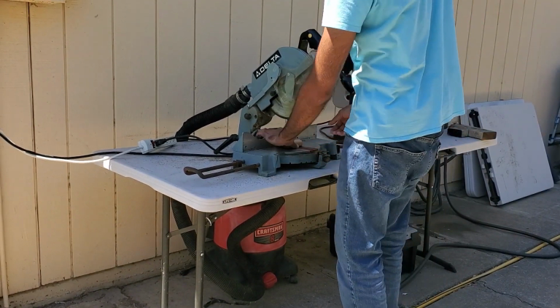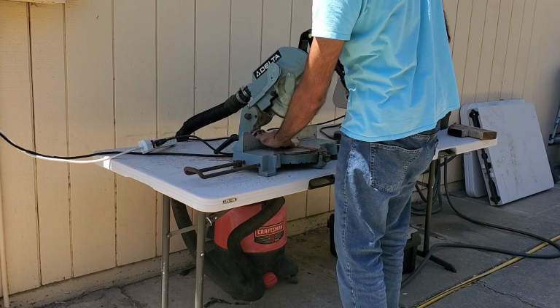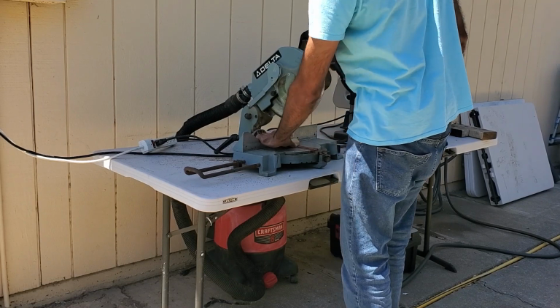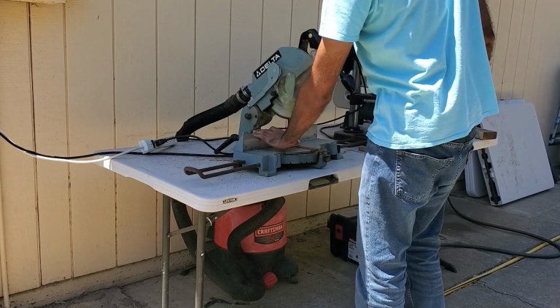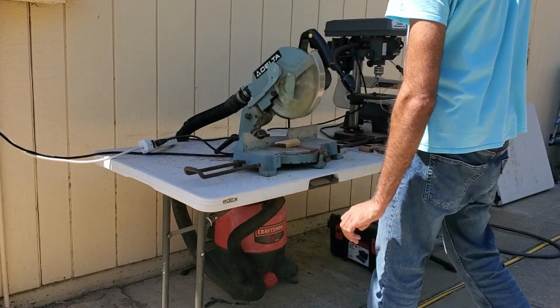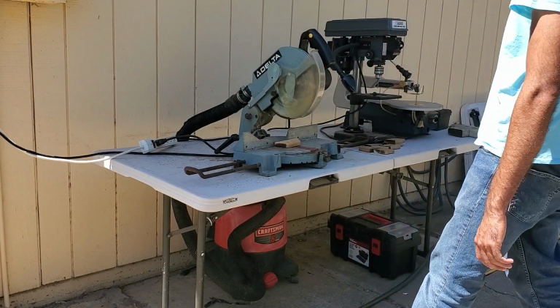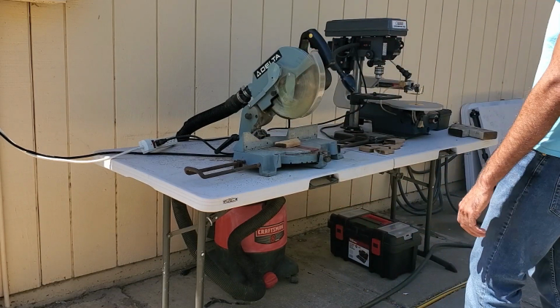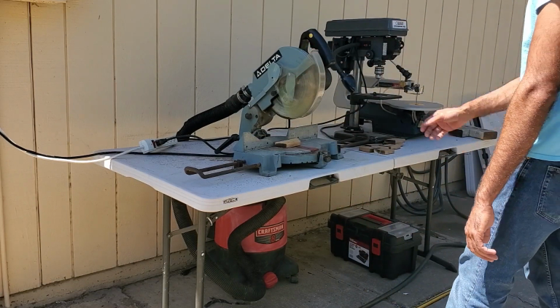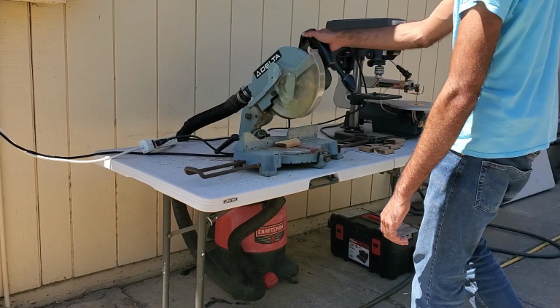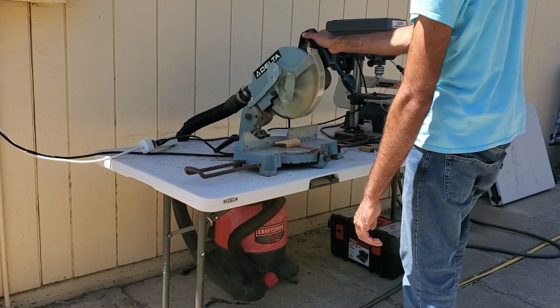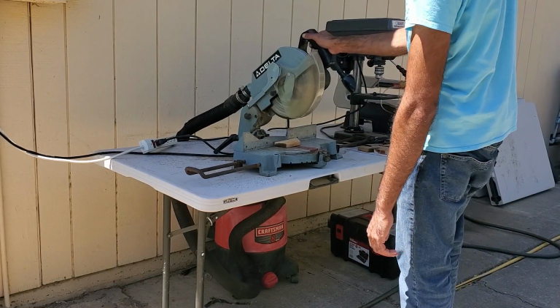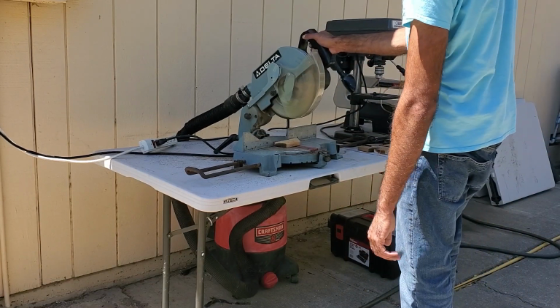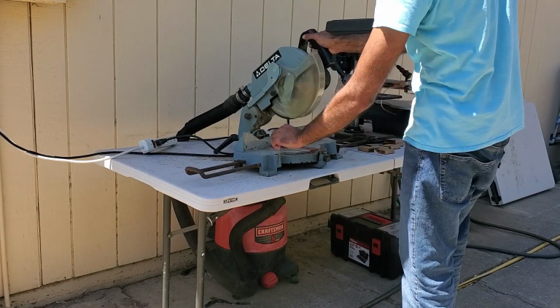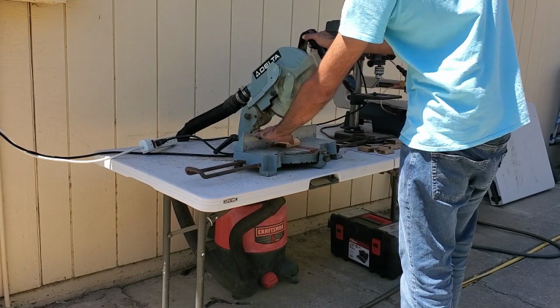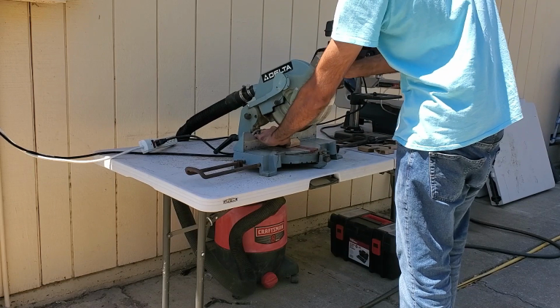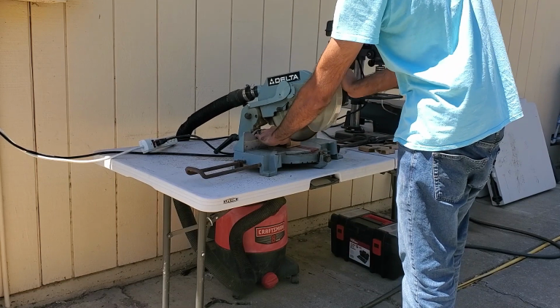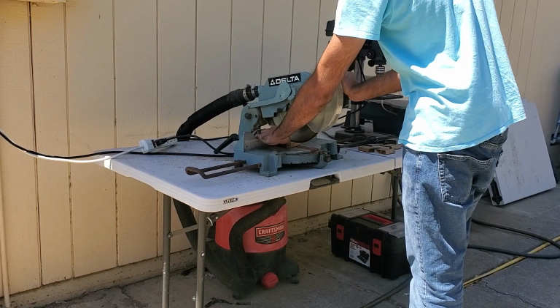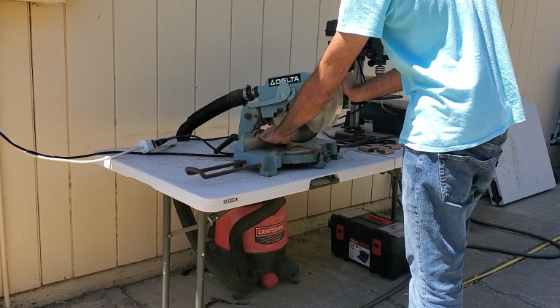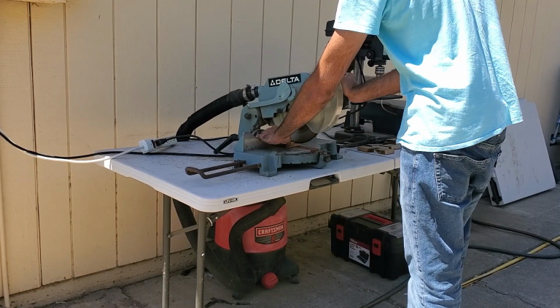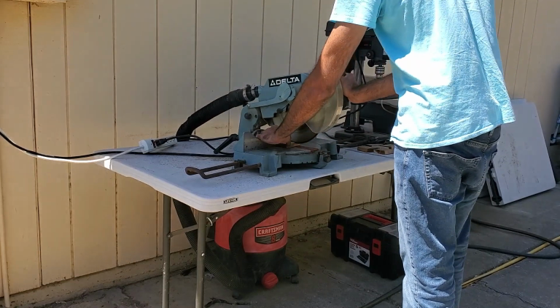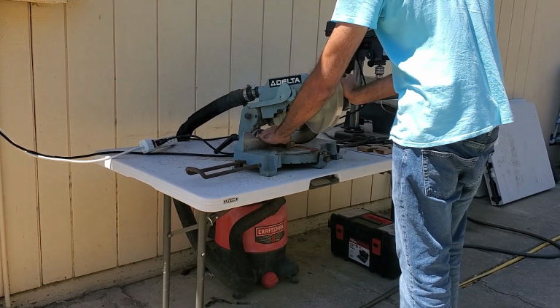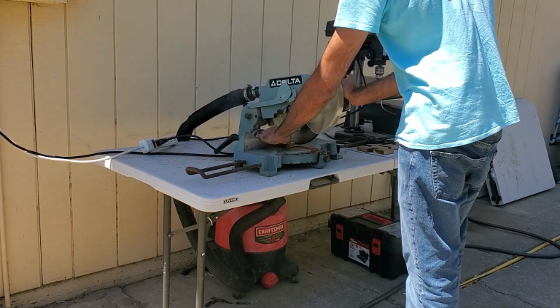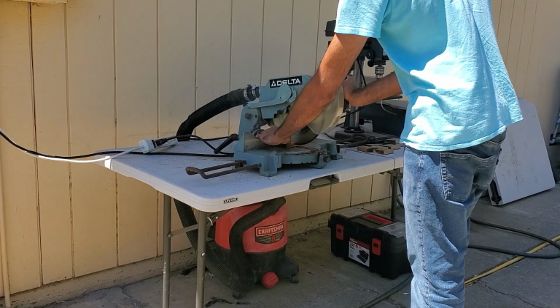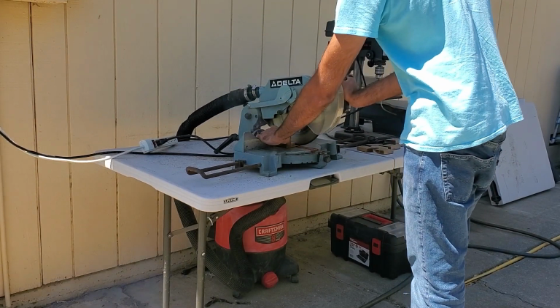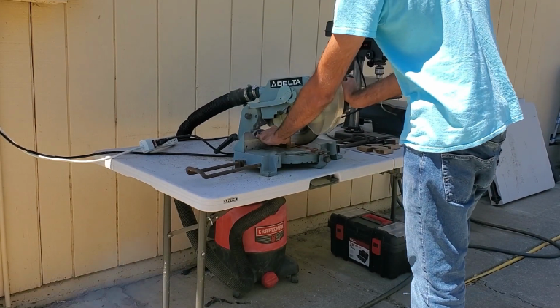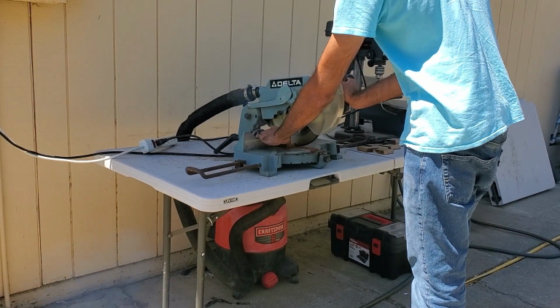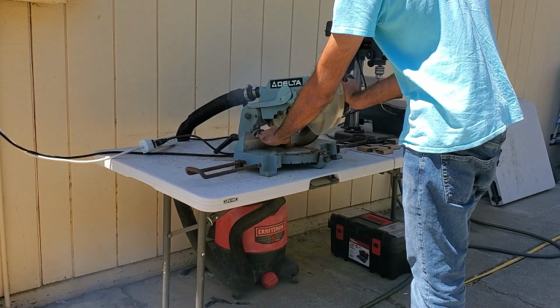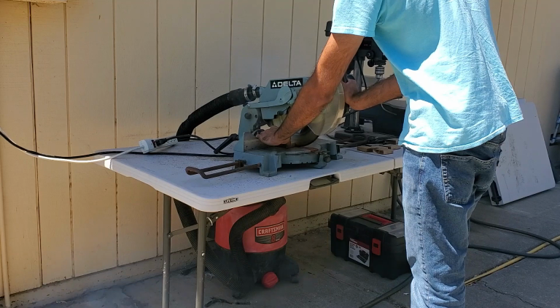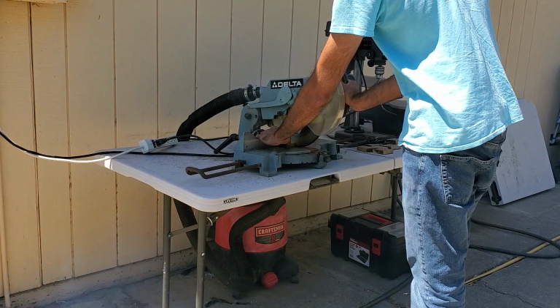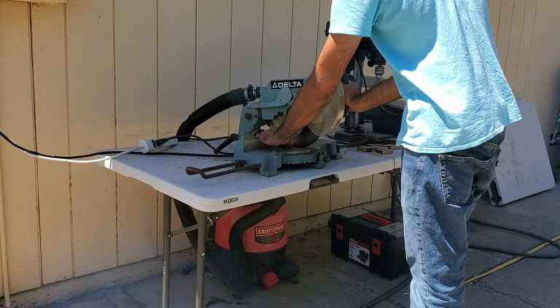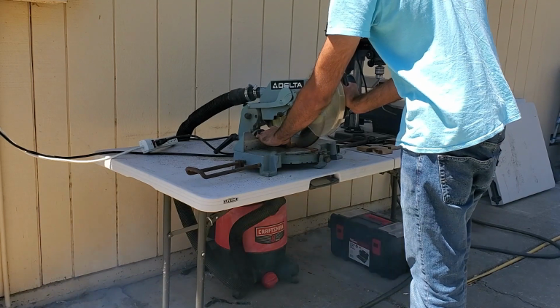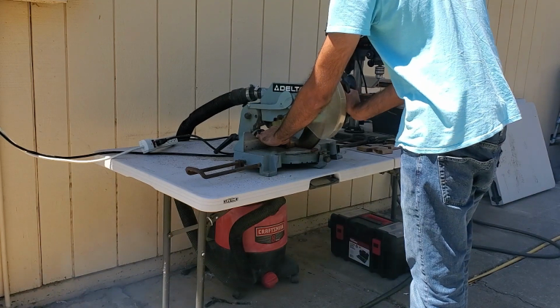The blade is a bit dull on the saw, which tends to give off a lot of smoke, but due to the vacuum you could see that there's not actually that much smoke being given off — so that's also another indicator that everything's working well.